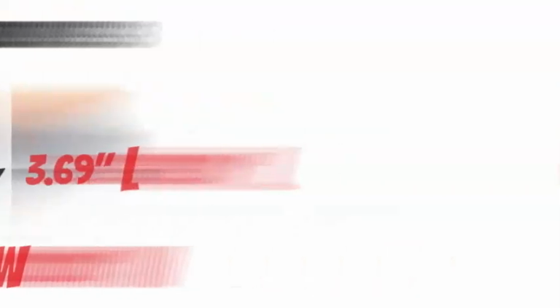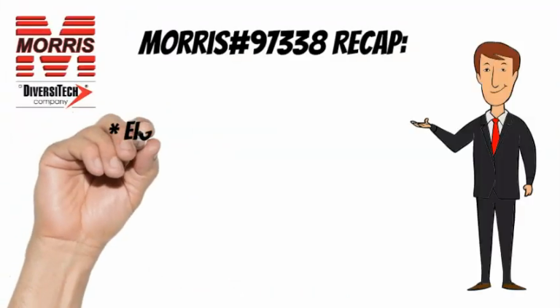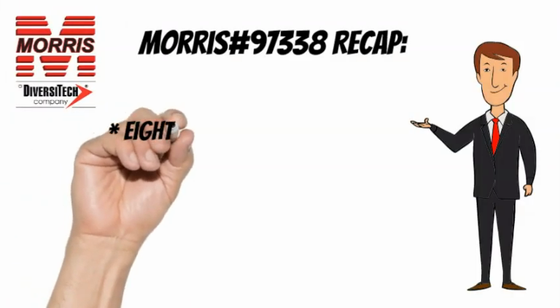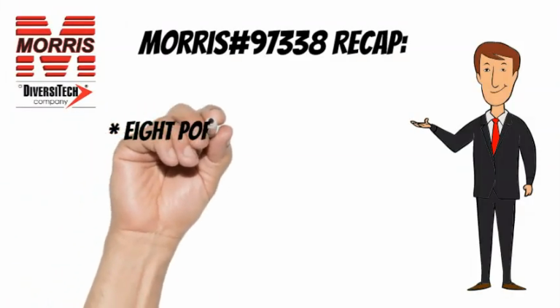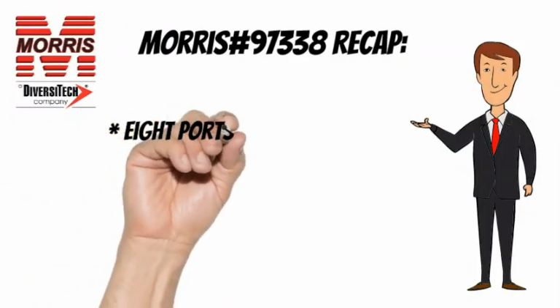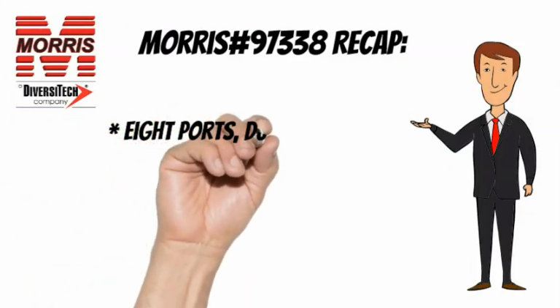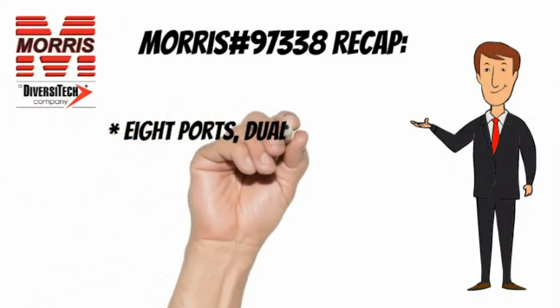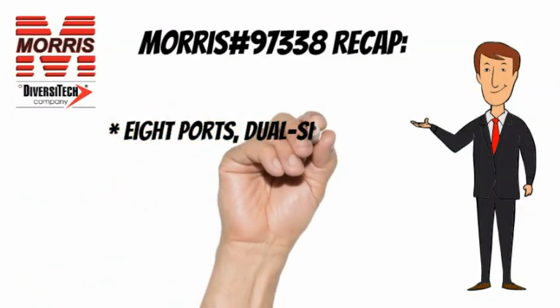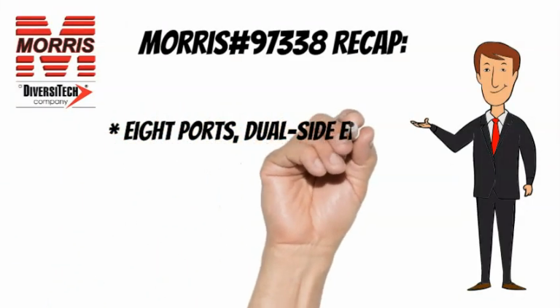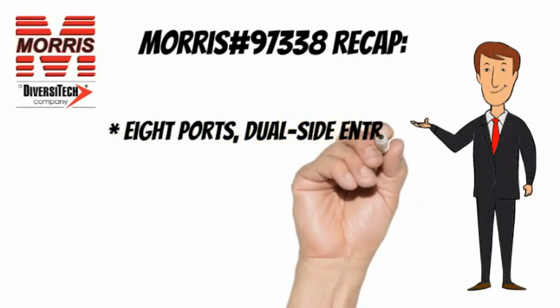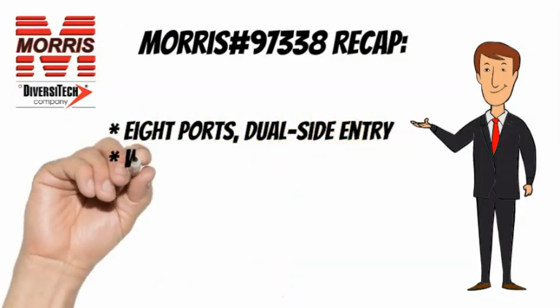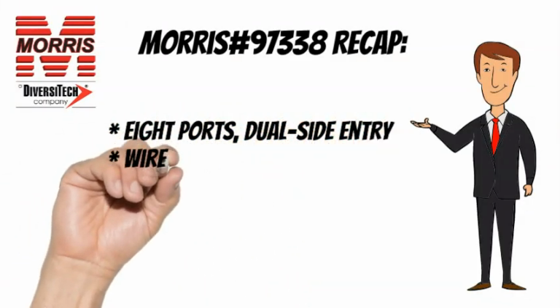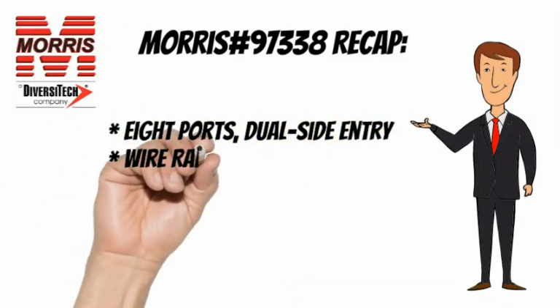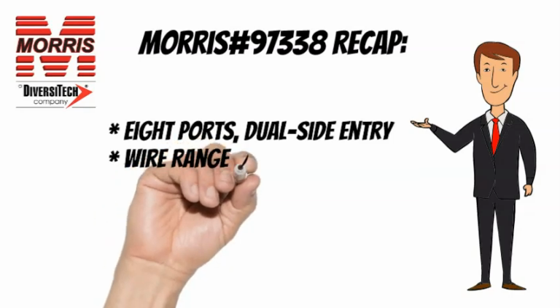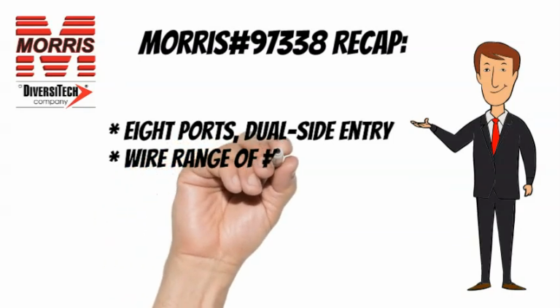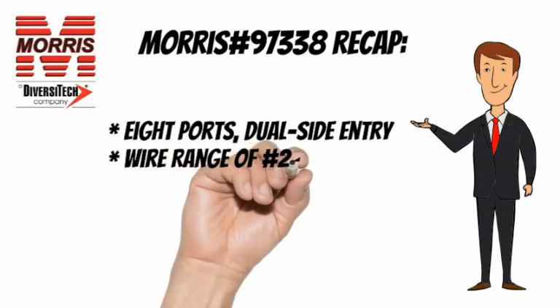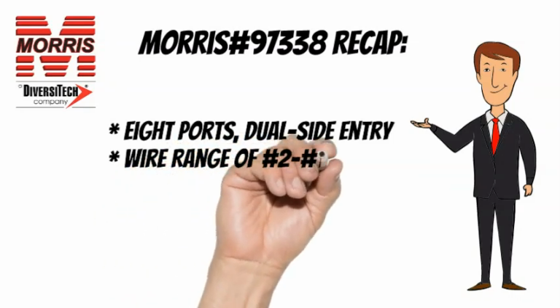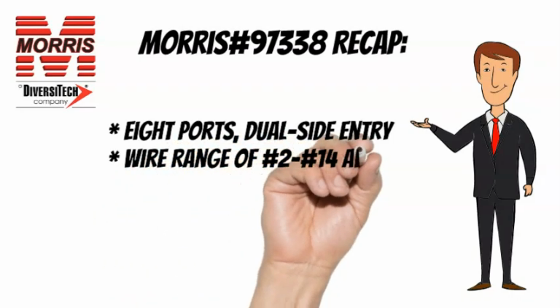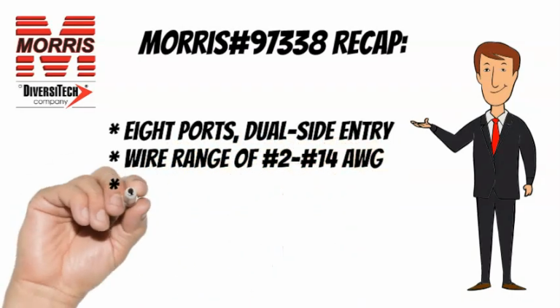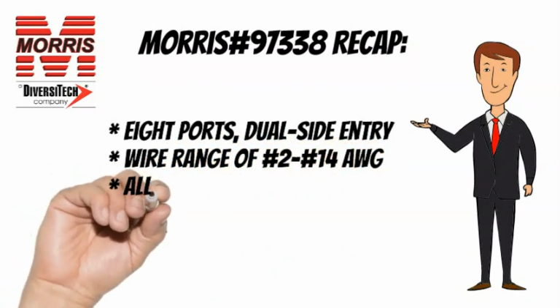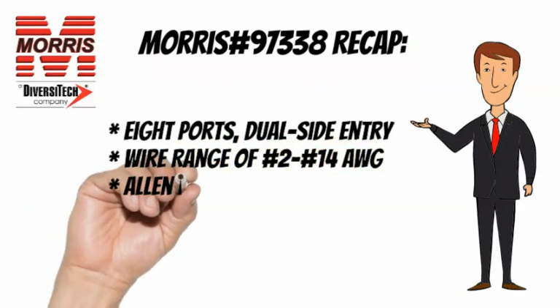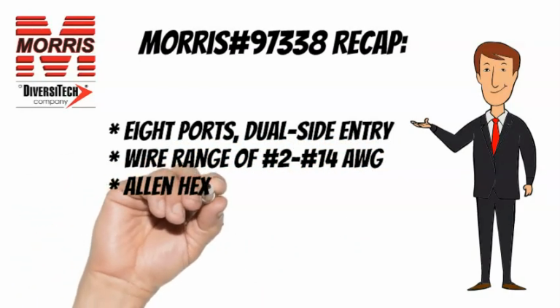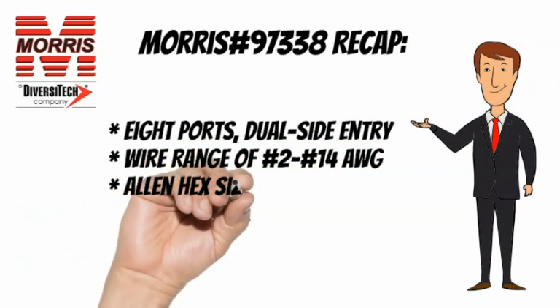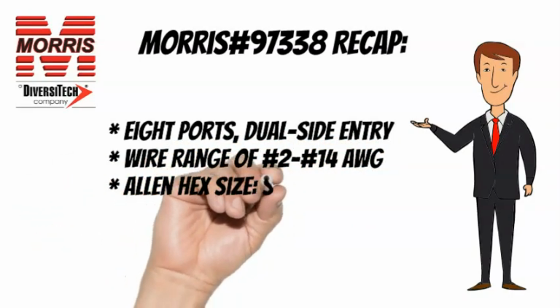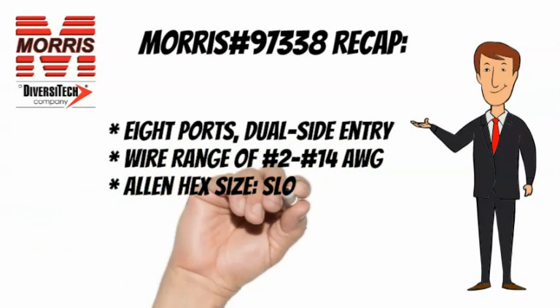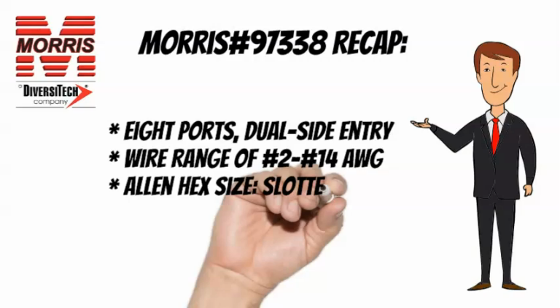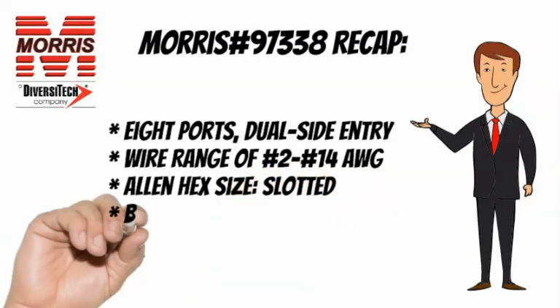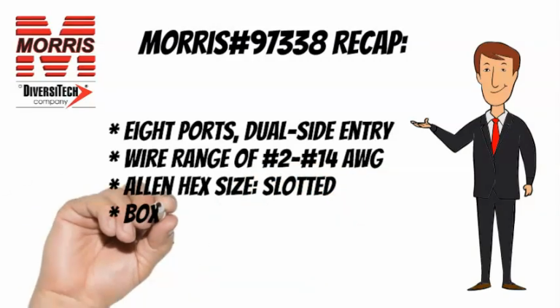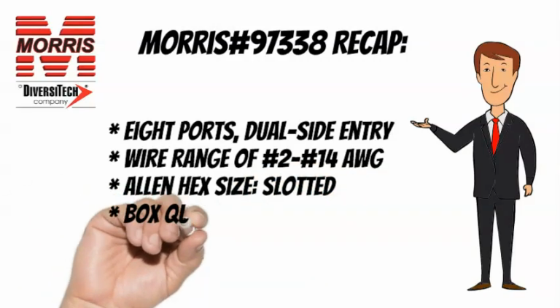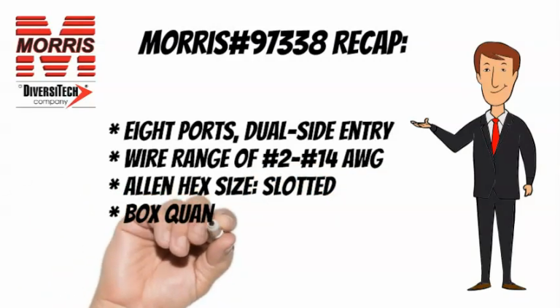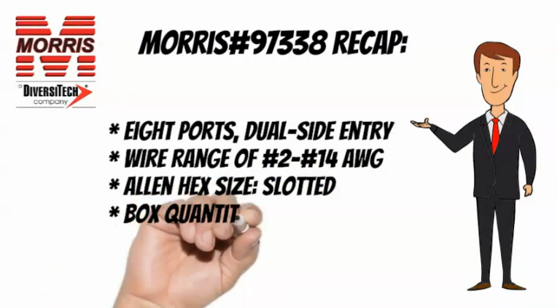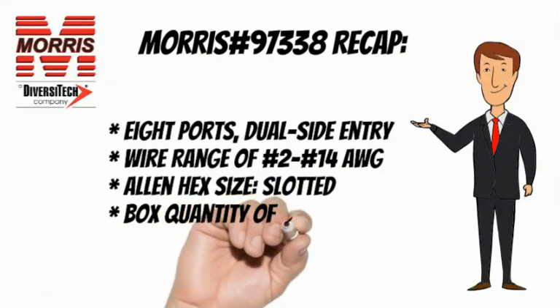To recap, the Morris No. 97338 has 8 wire ports, a wire range of No. 2 to No. 14 AWG, an Allen hex size of slotted, and a box quantity of 3.